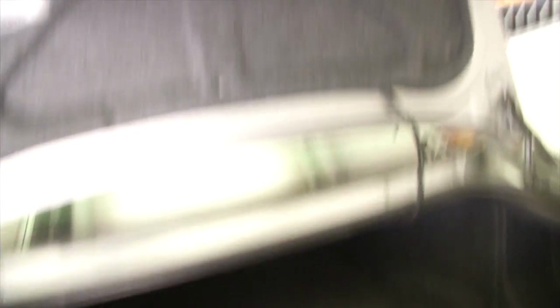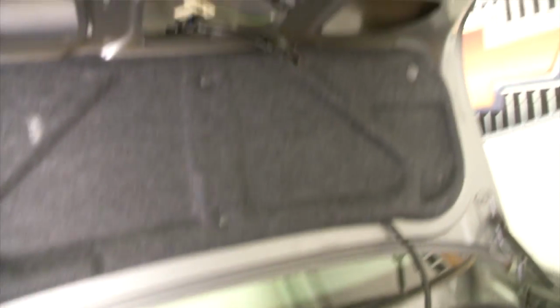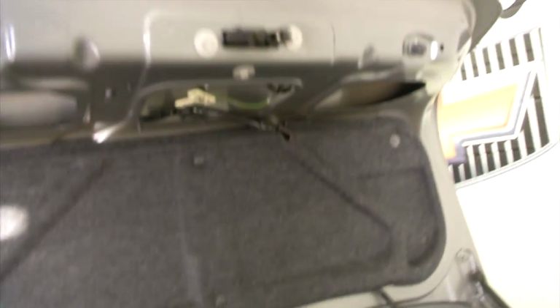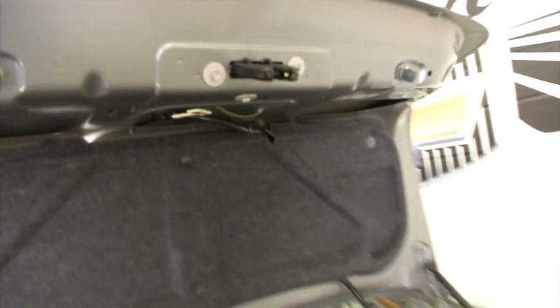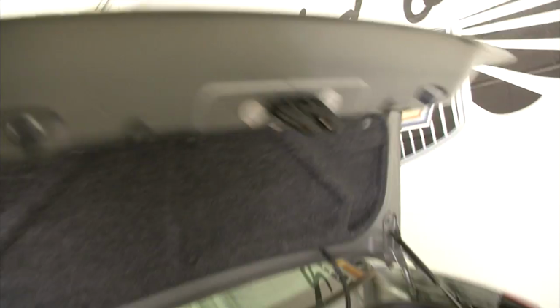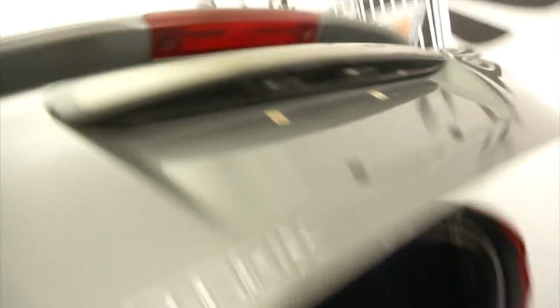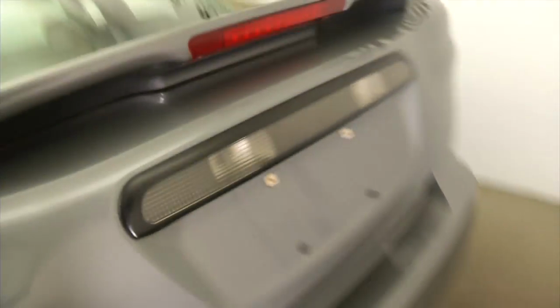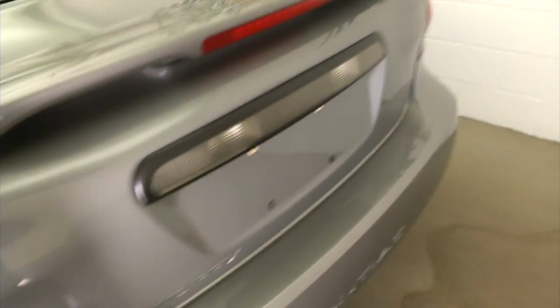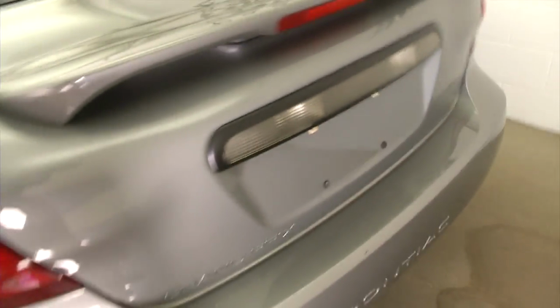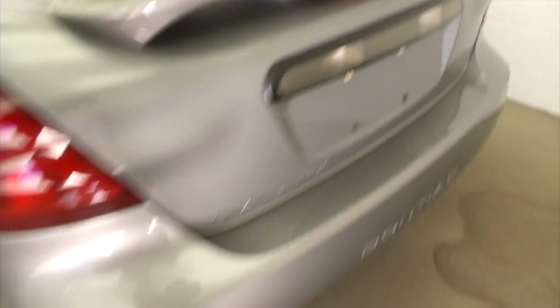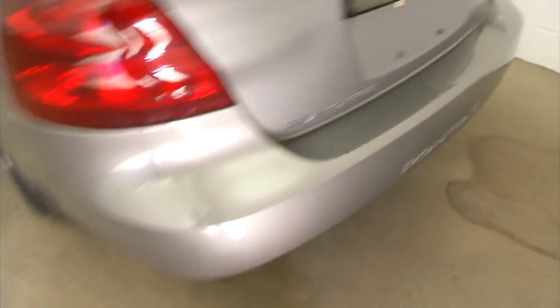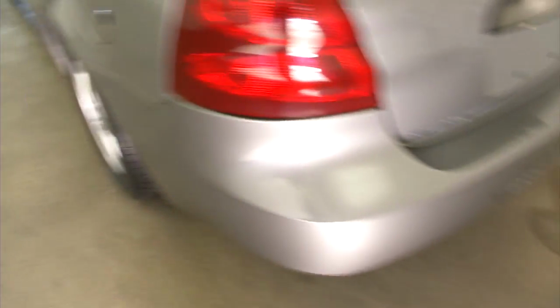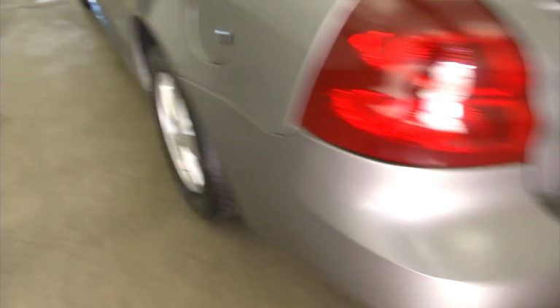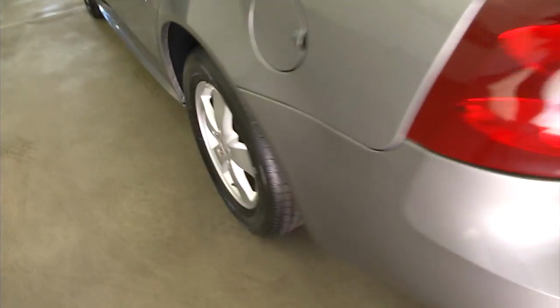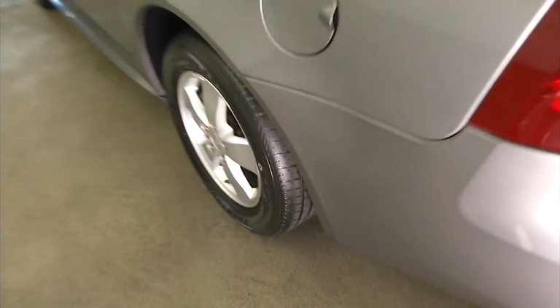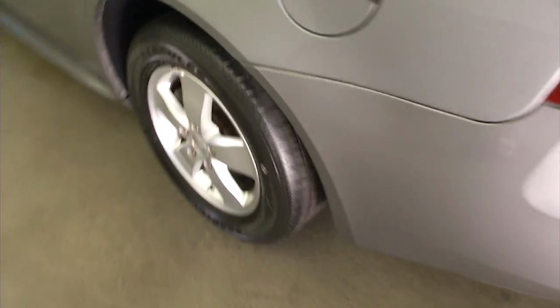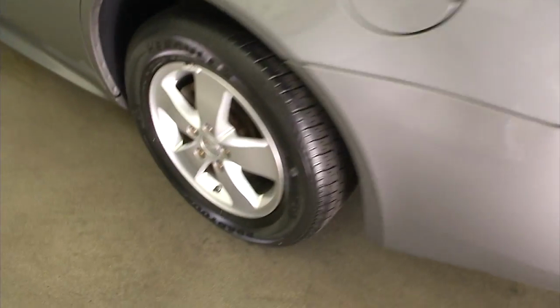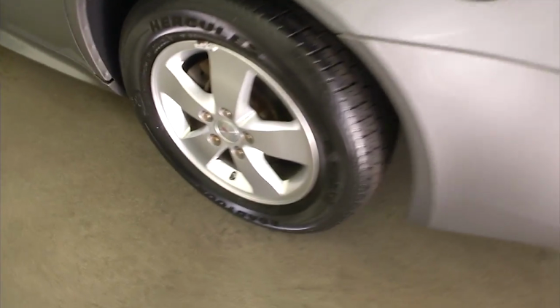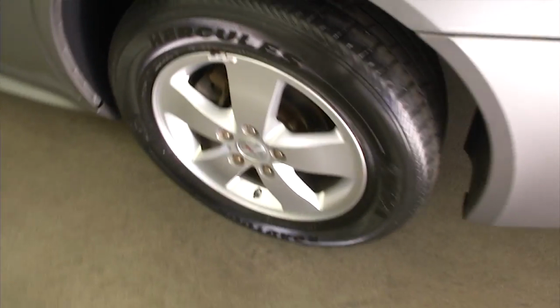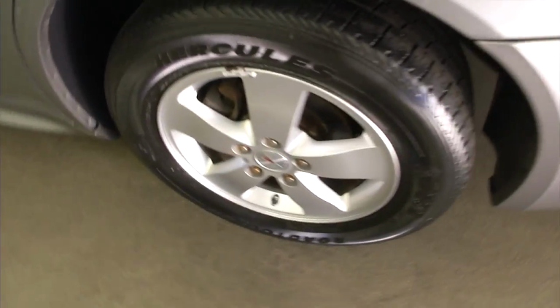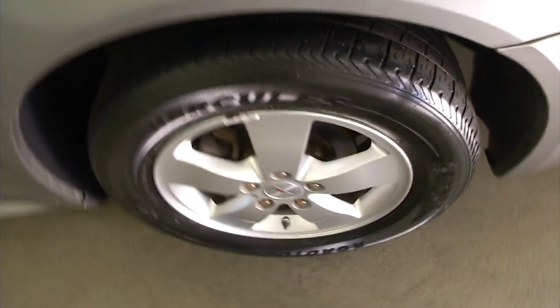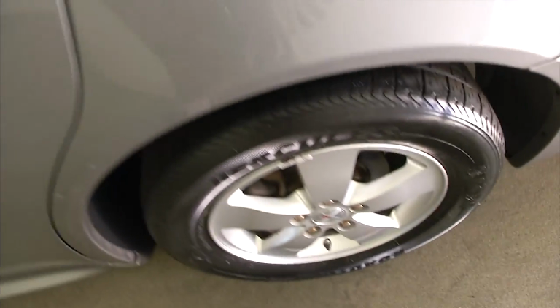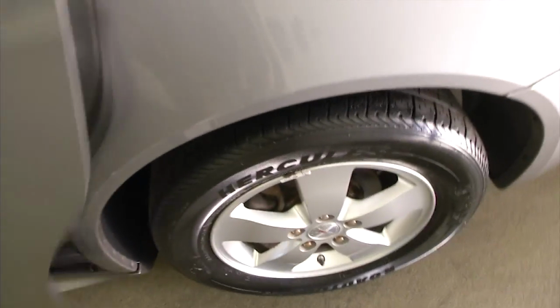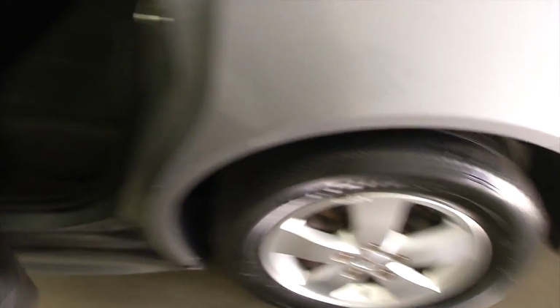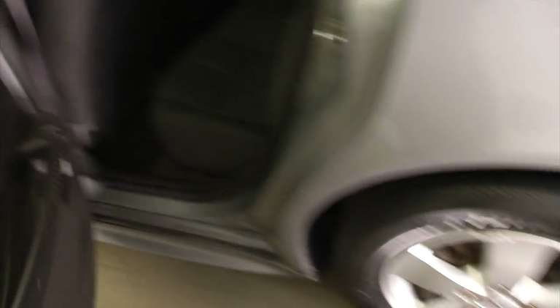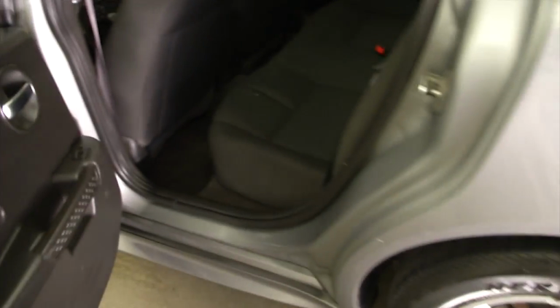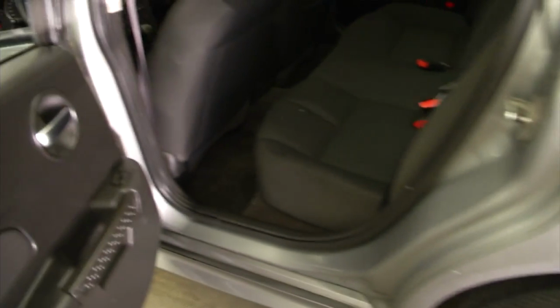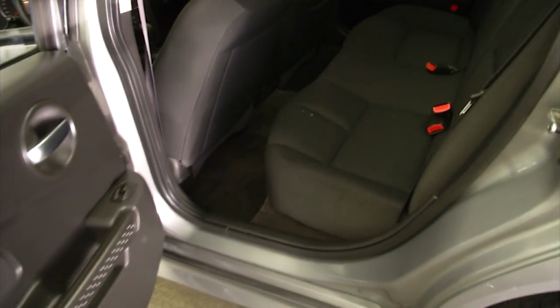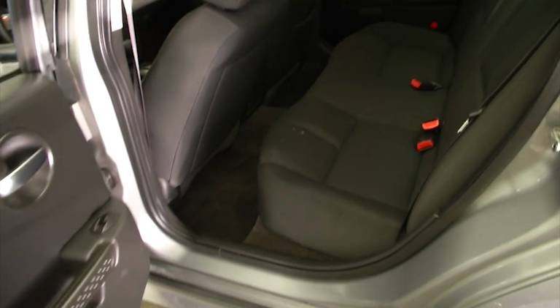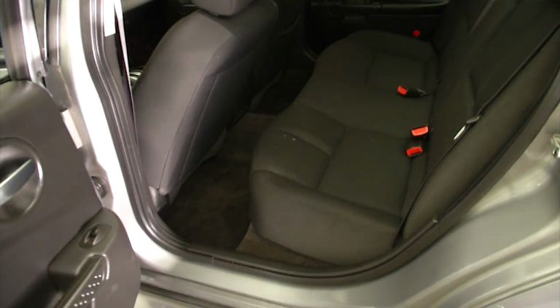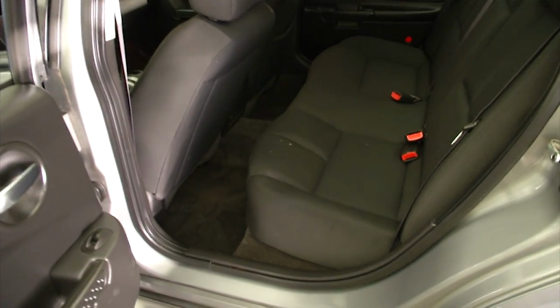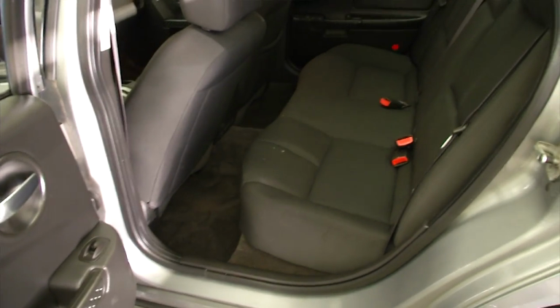Trunk space is looking good, sounding good. Aluminum alloy wheels, black cloth interior.